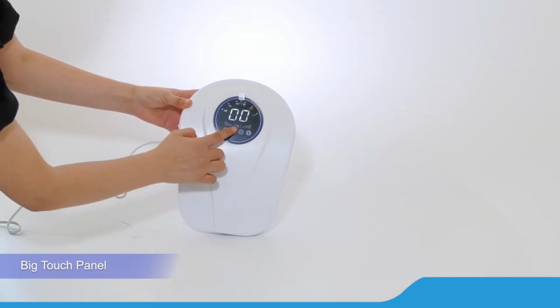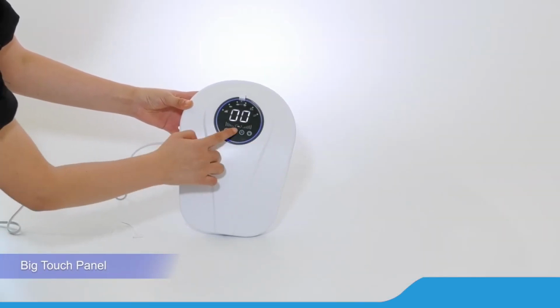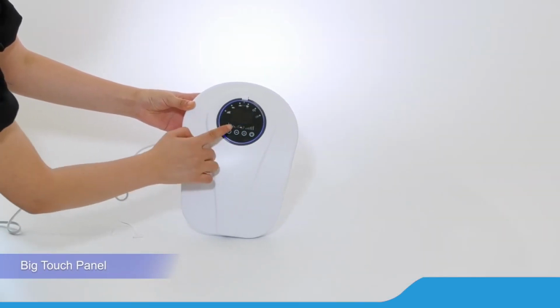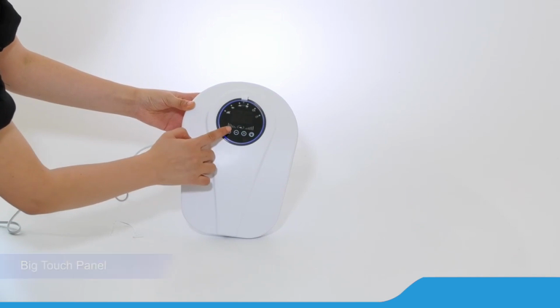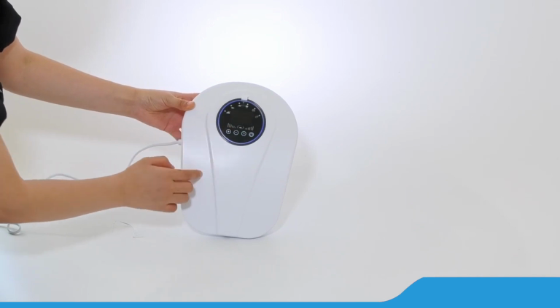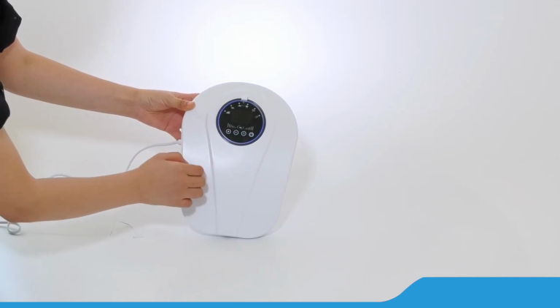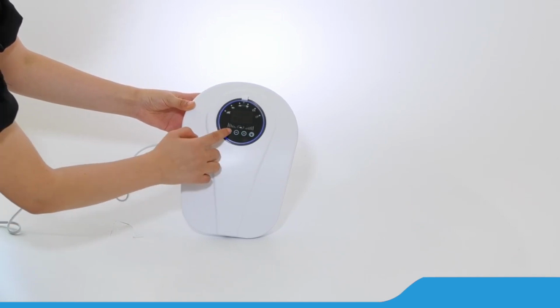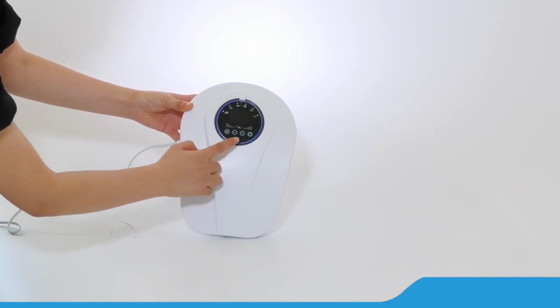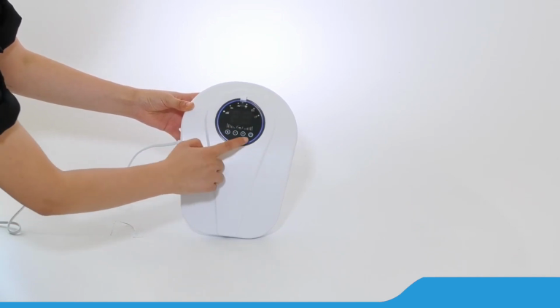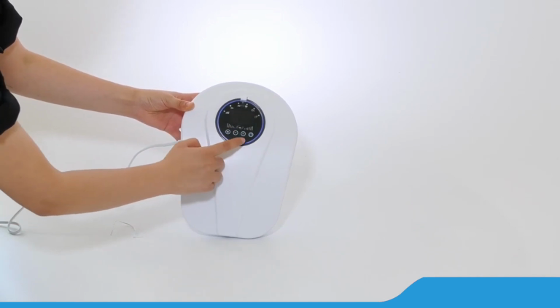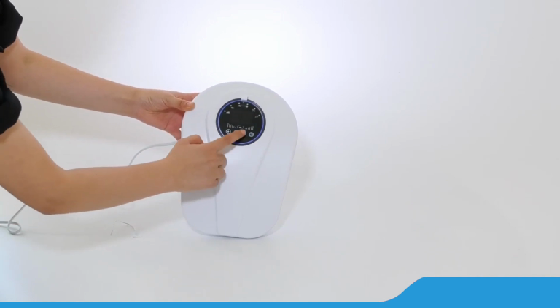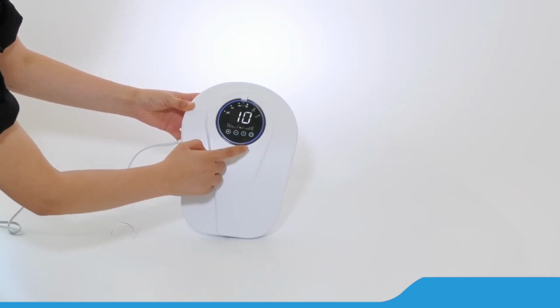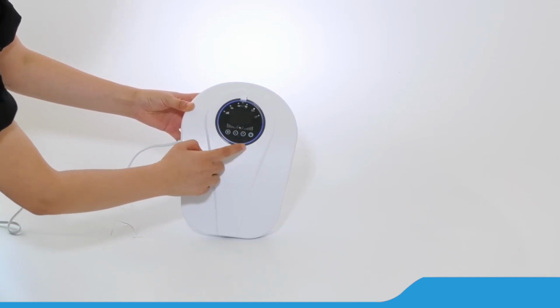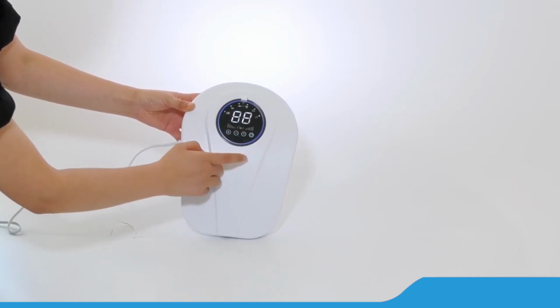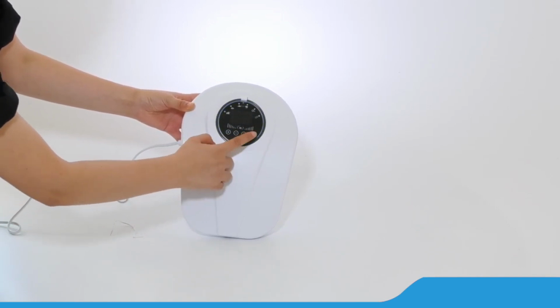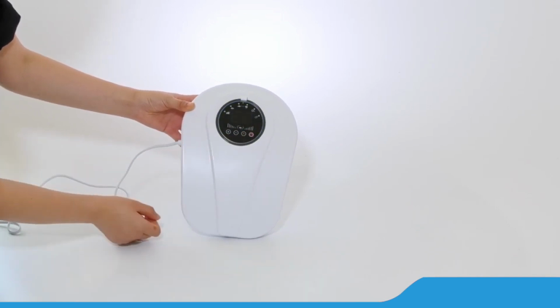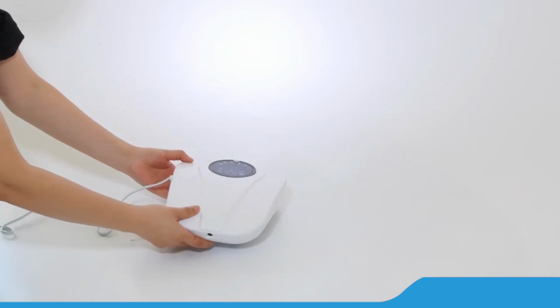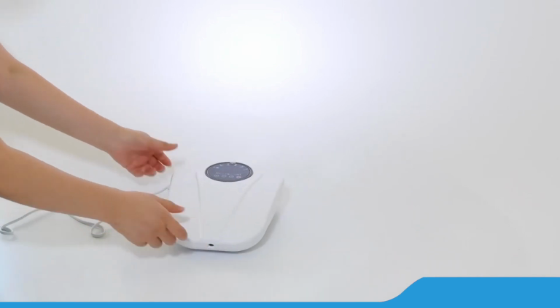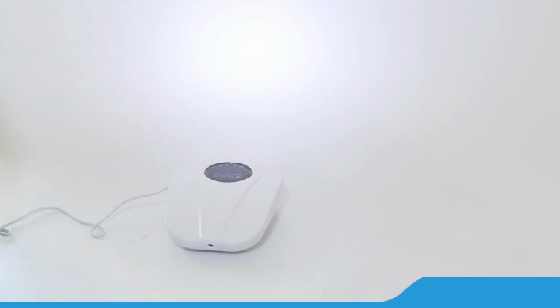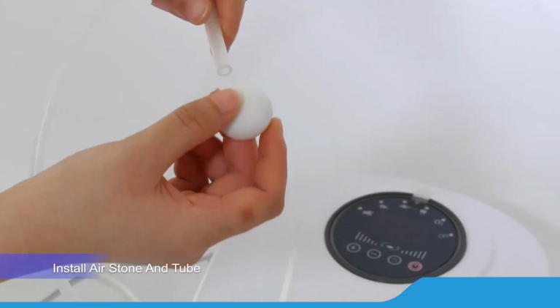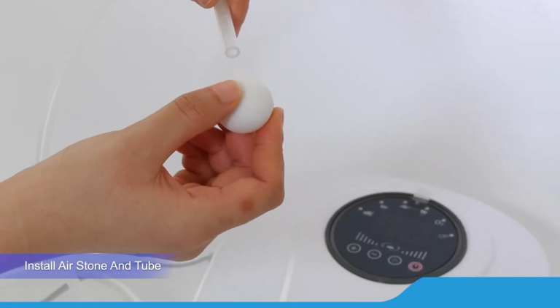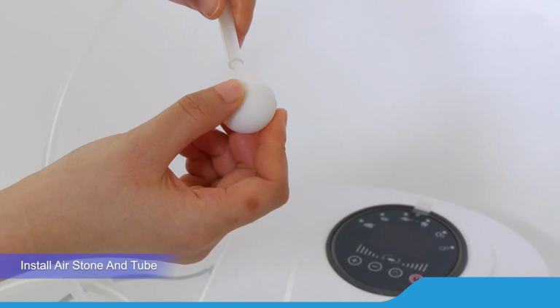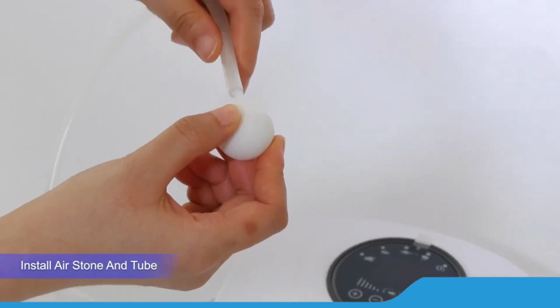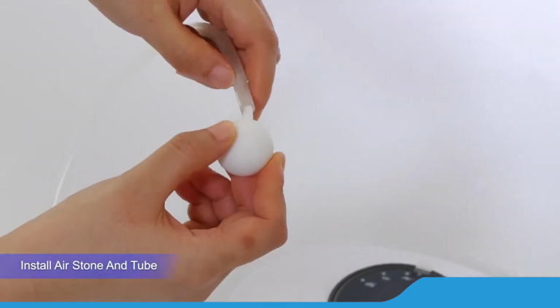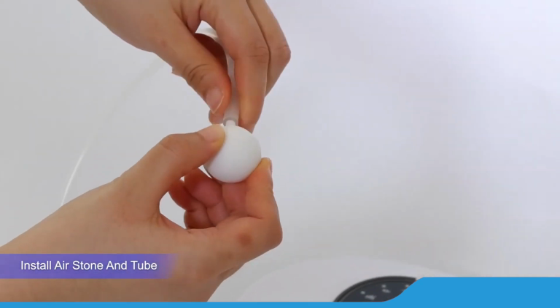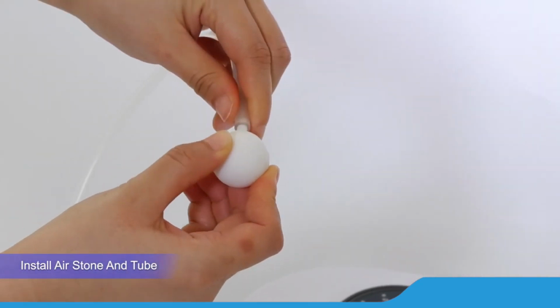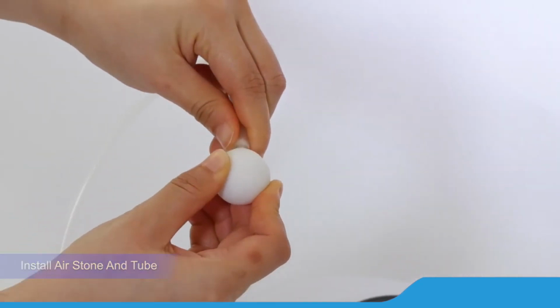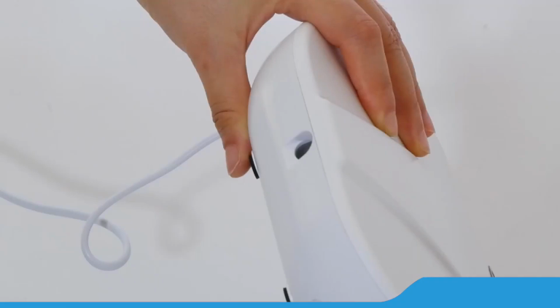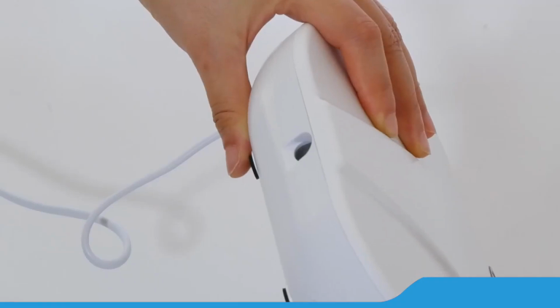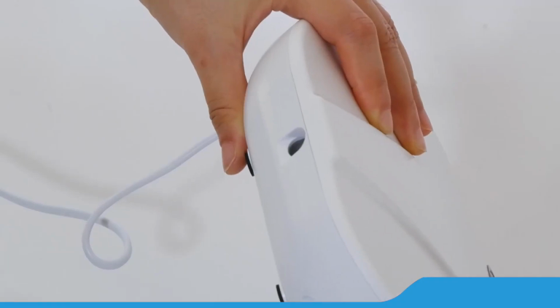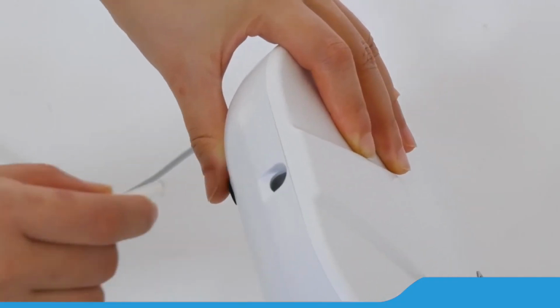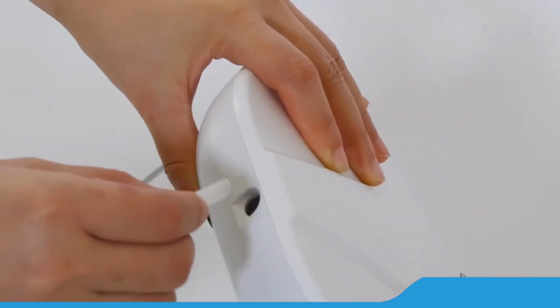Easy to operate with big touch panel. Install air stone and tube. Drop the air stone into the container. Open the model.